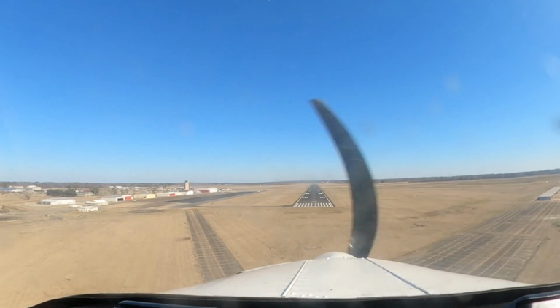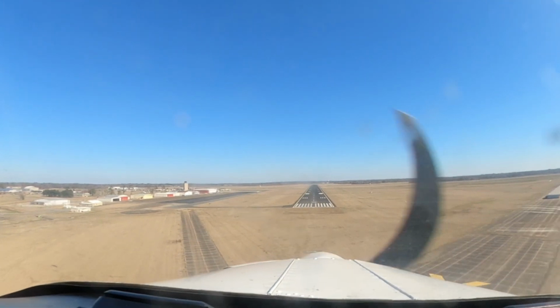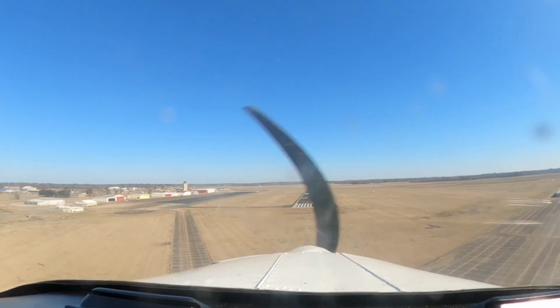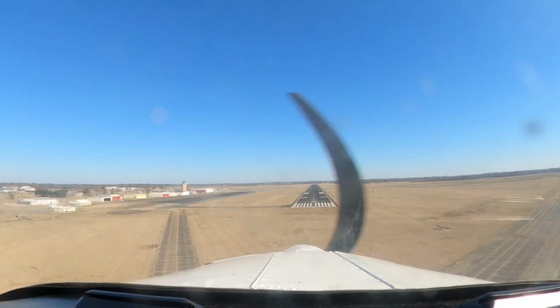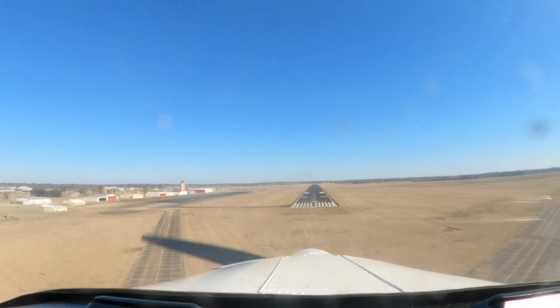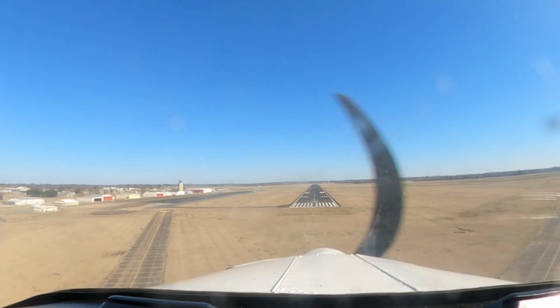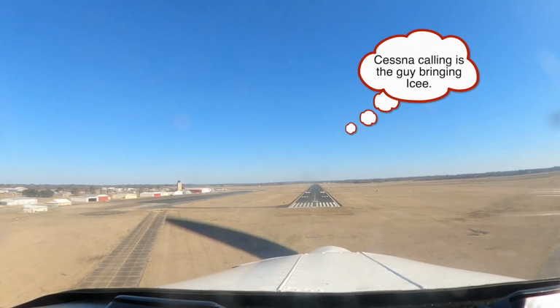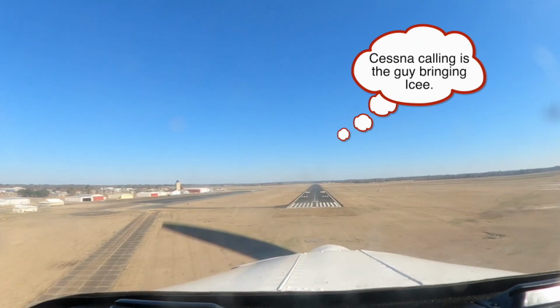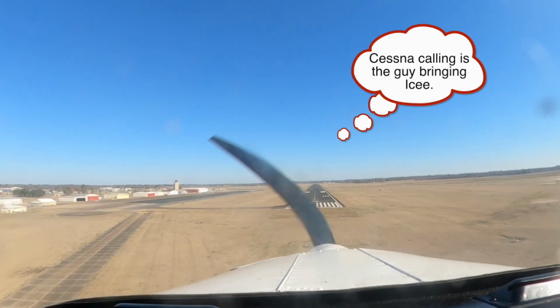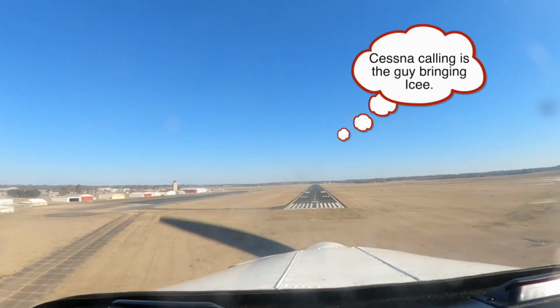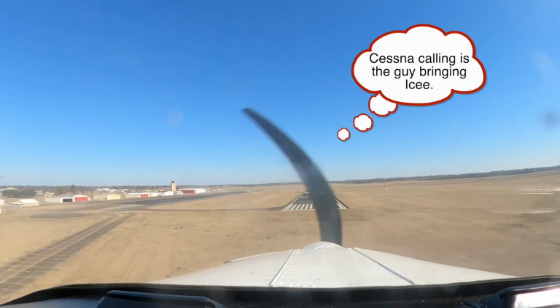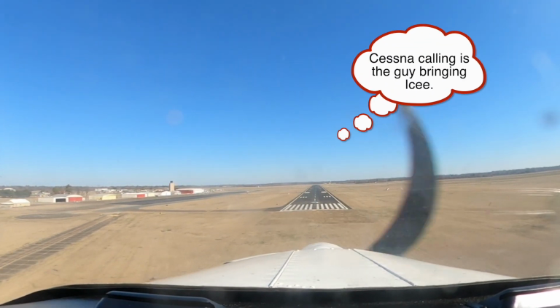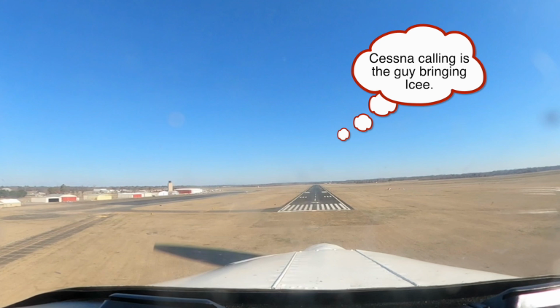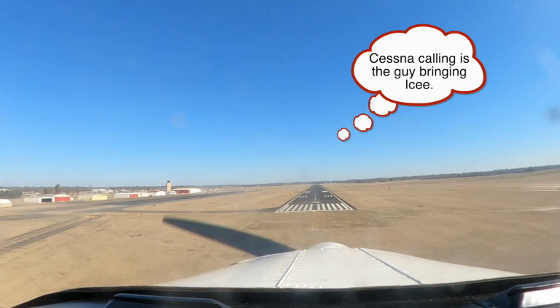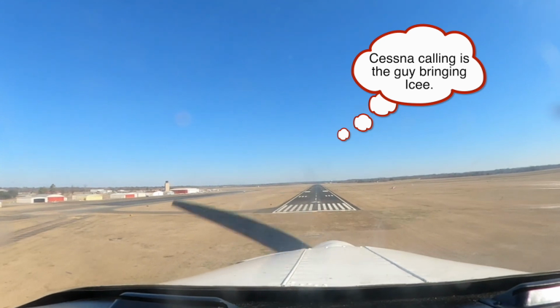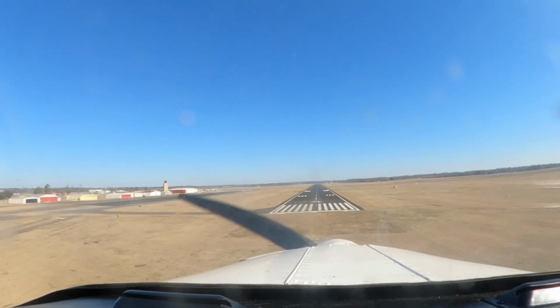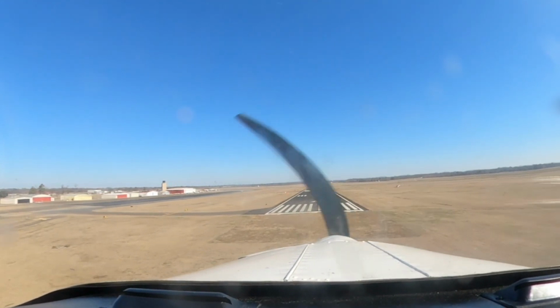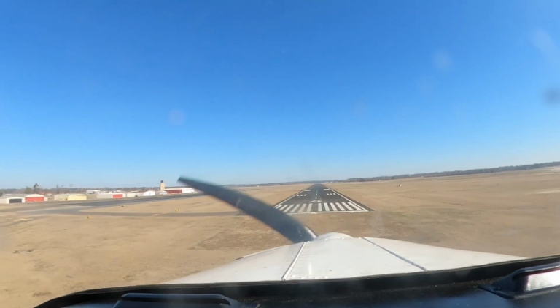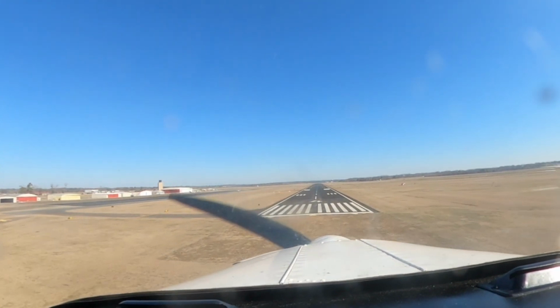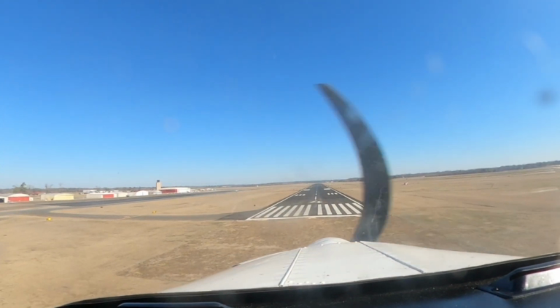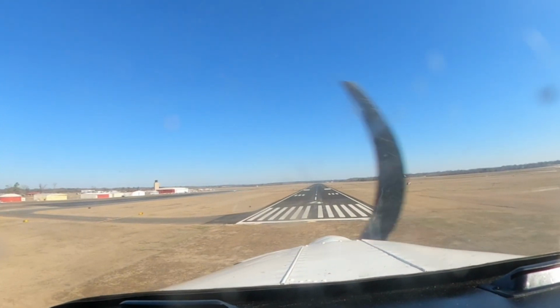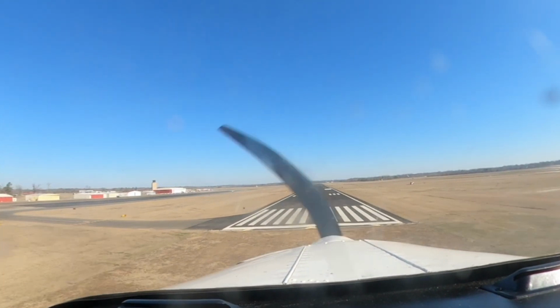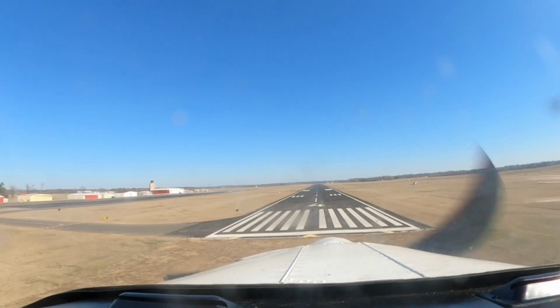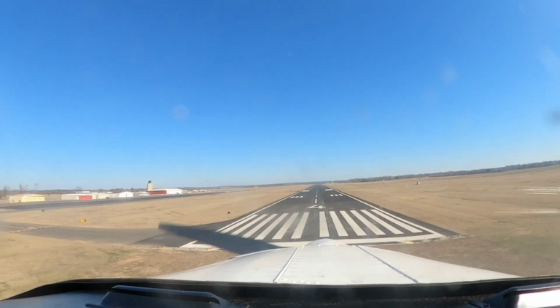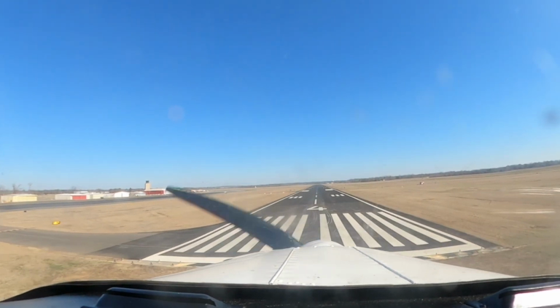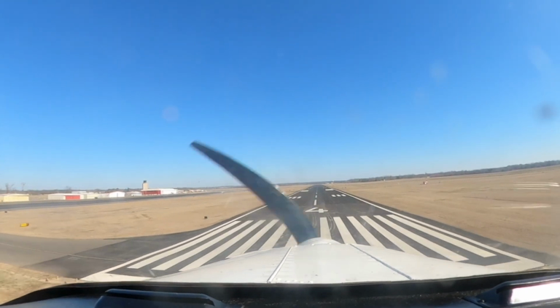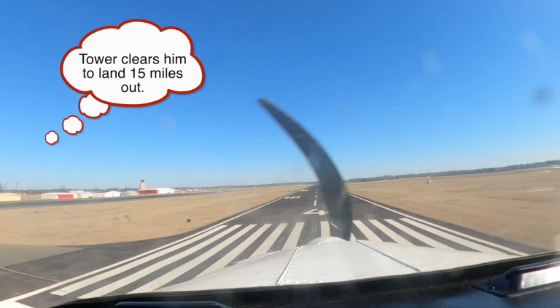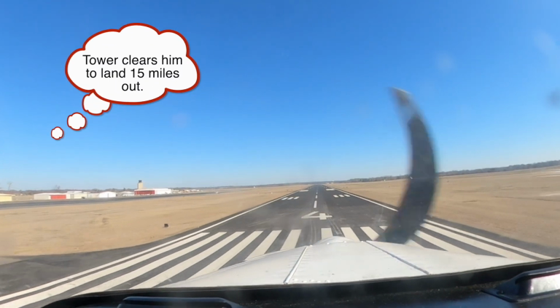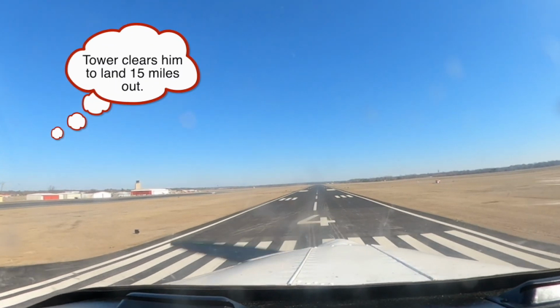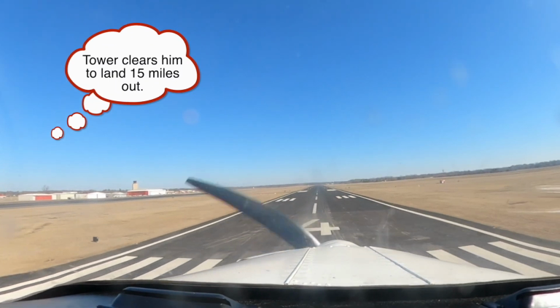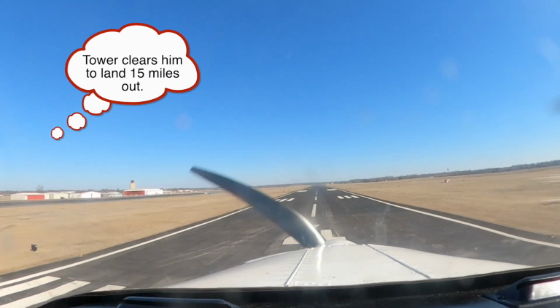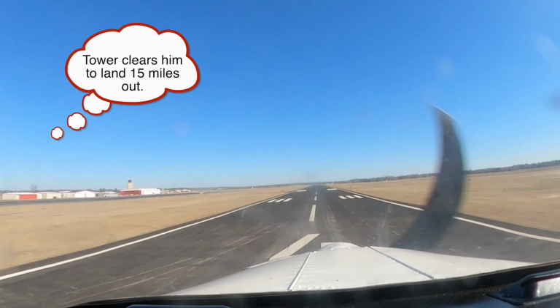Monroe Tower, Skyhawk 7277 Tango, 15 miles out with Bravo, landing to the FBO. November 7277 Tango, Monroe Tower: runway 4, clear to land. 777 Tango, runway 4 clear to land. 777 Tango.